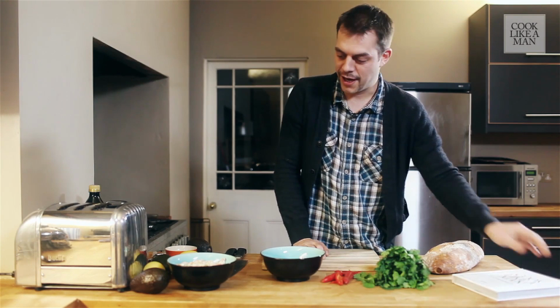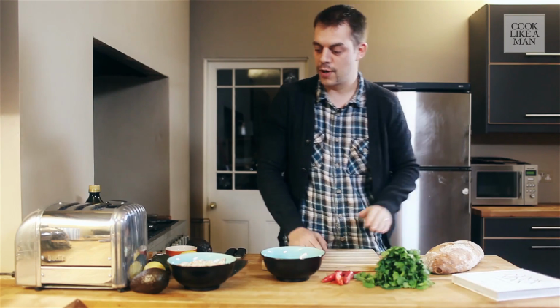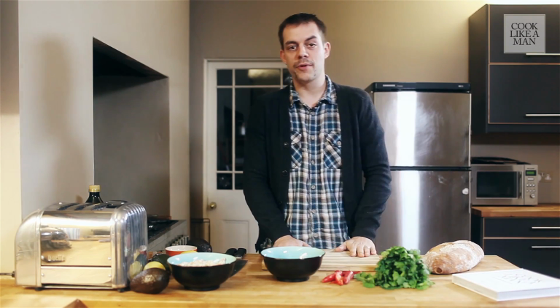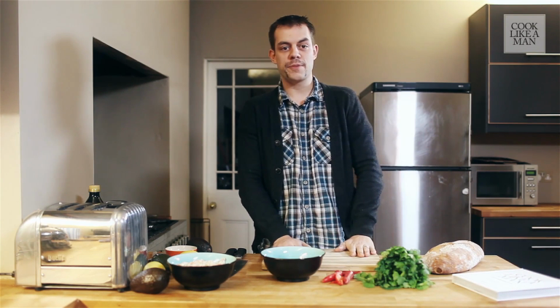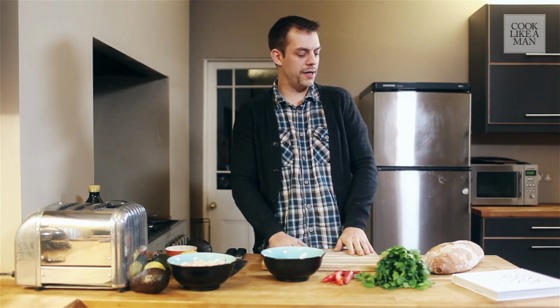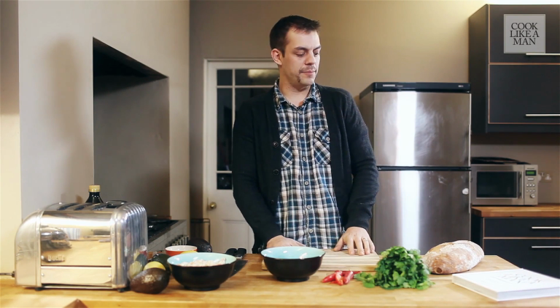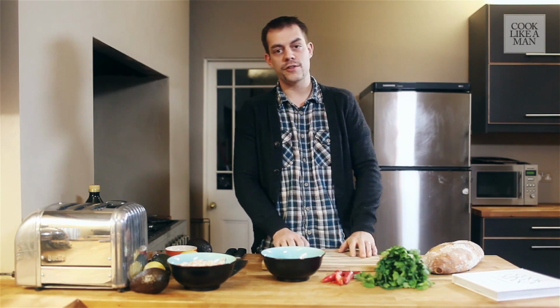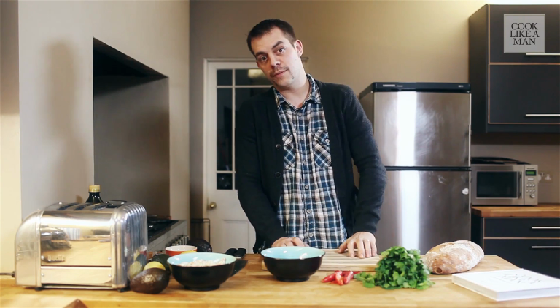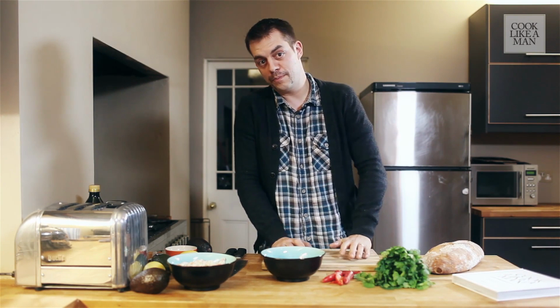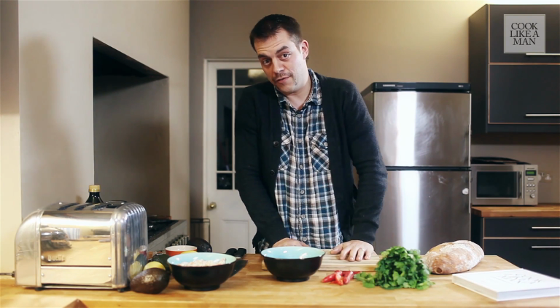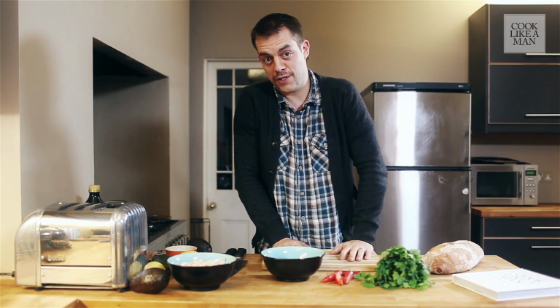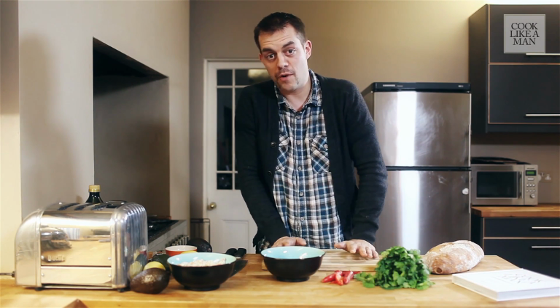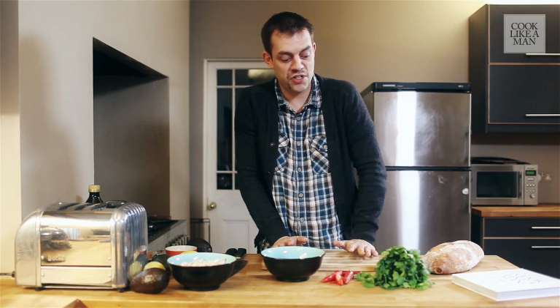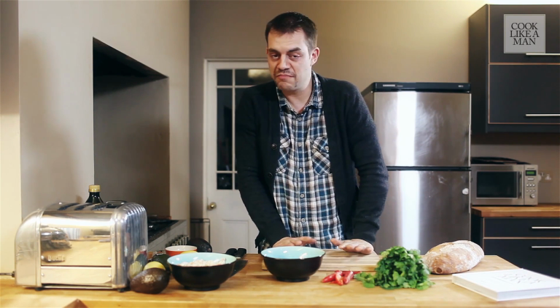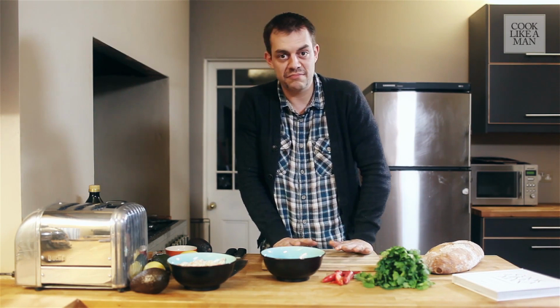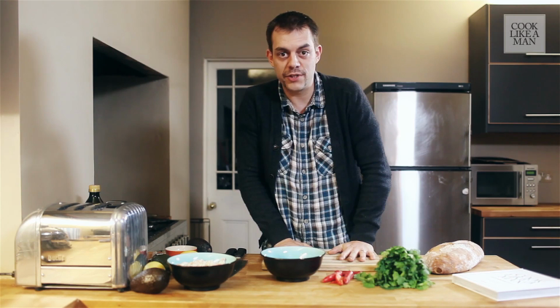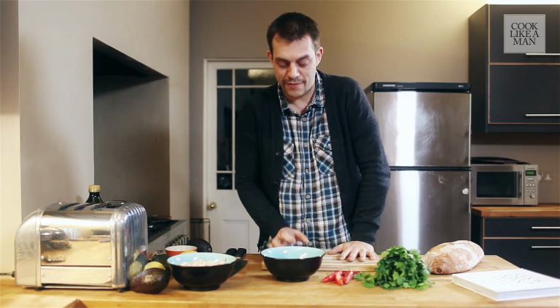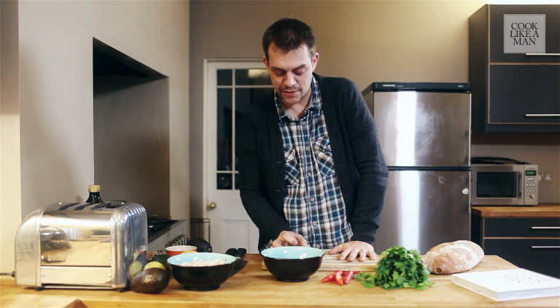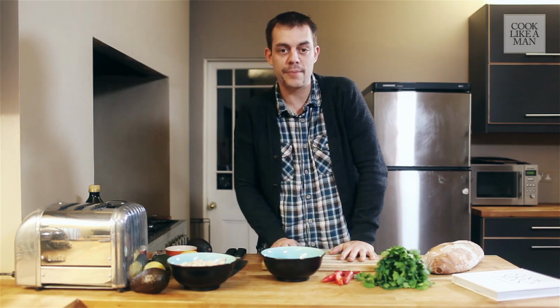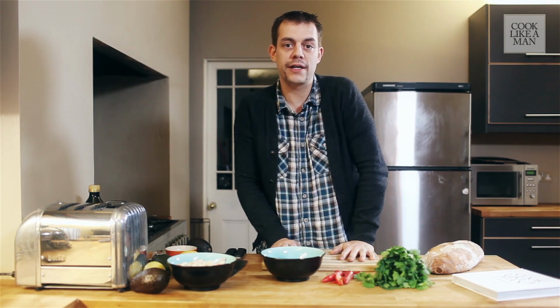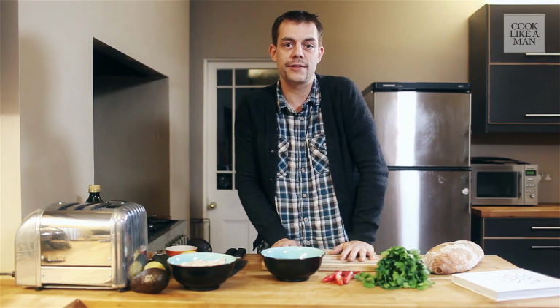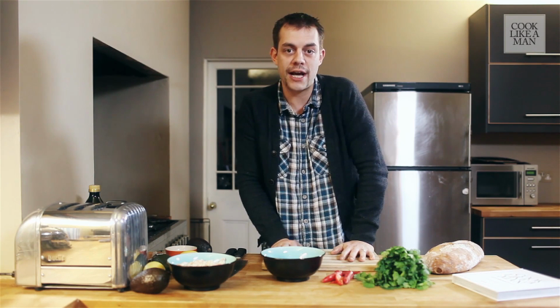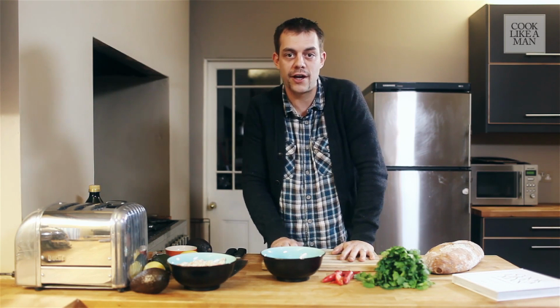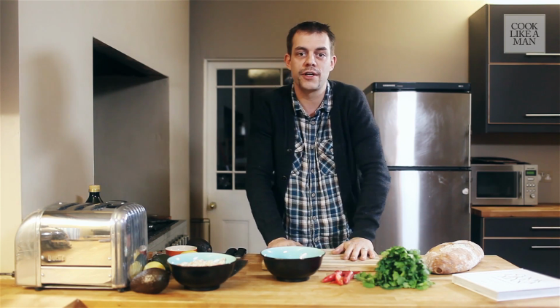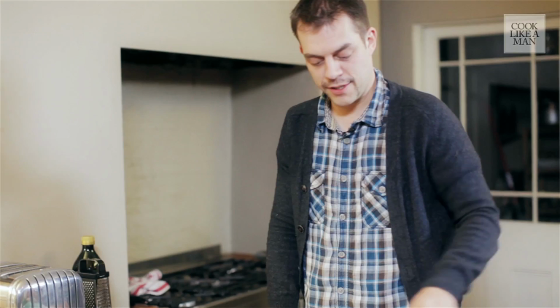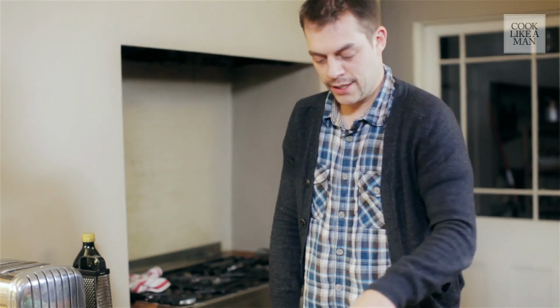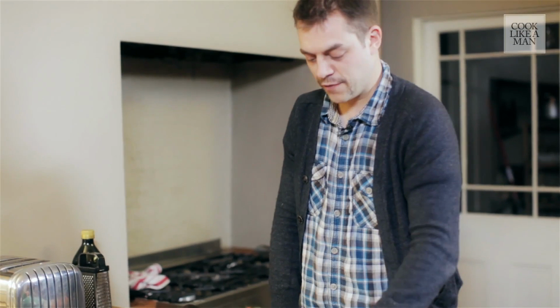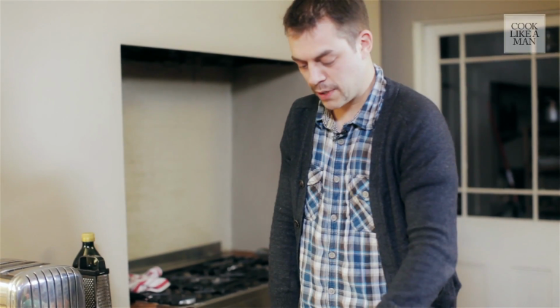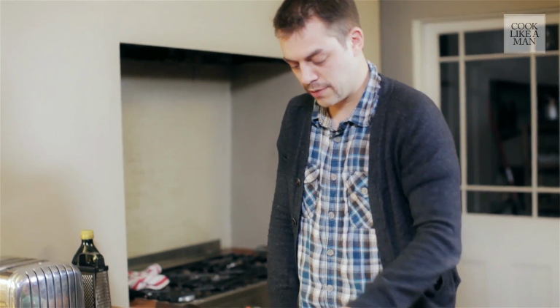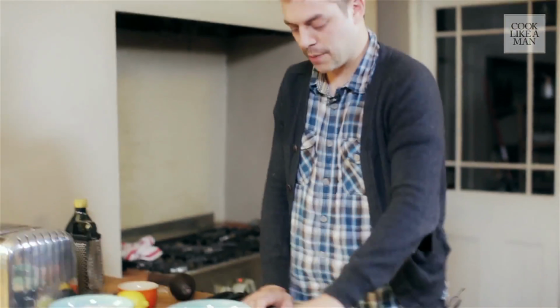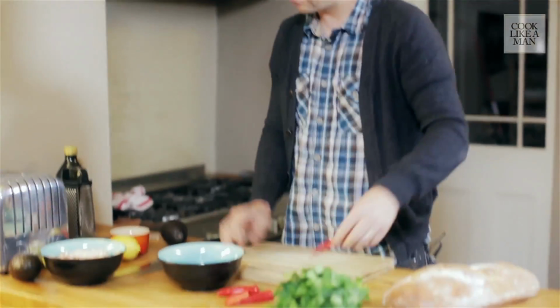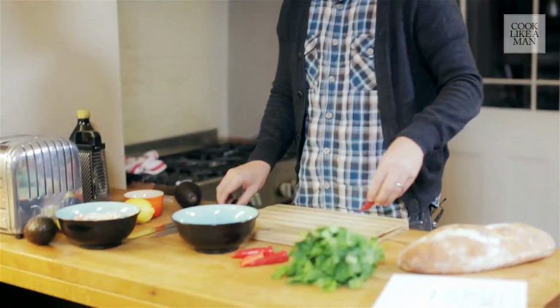It's quite a simple recipe. It can be used for breakfast, brunch, as a little canapé, or a little snack in the afternoon. So first we're going to chop up some red chilli.